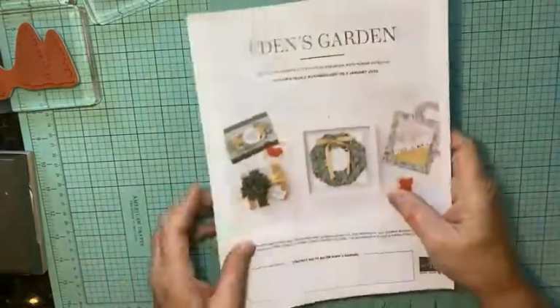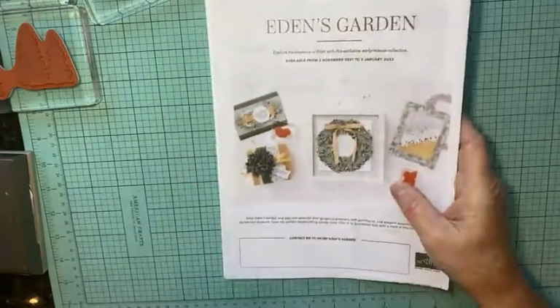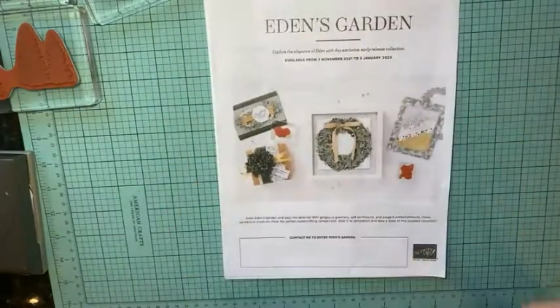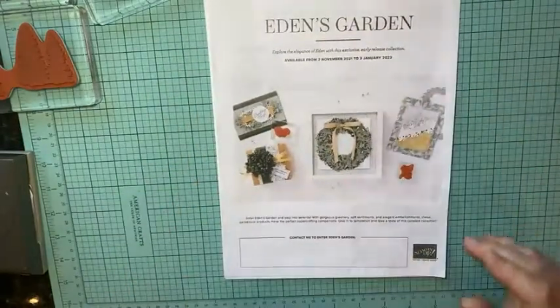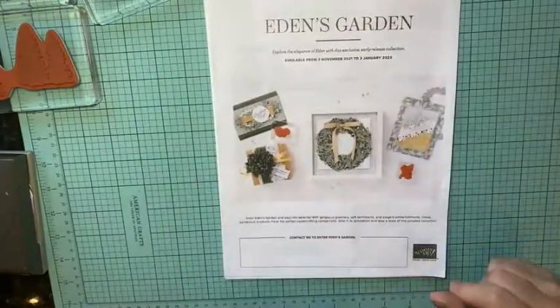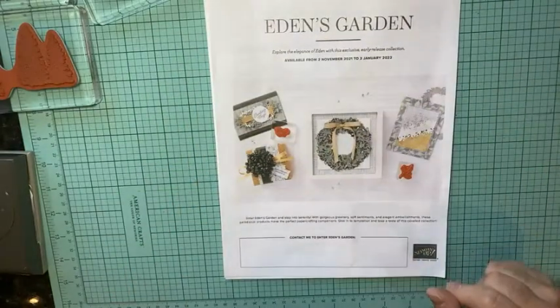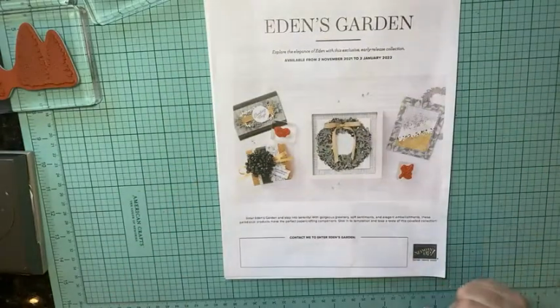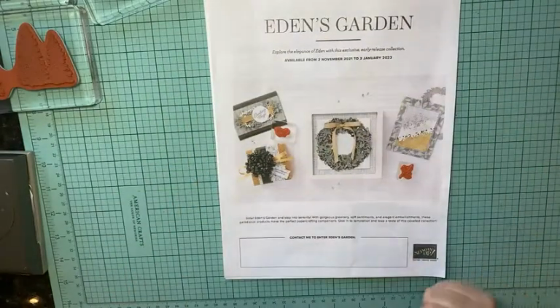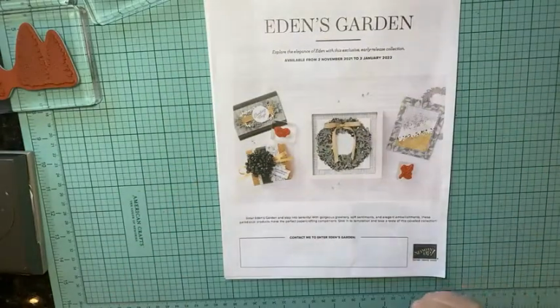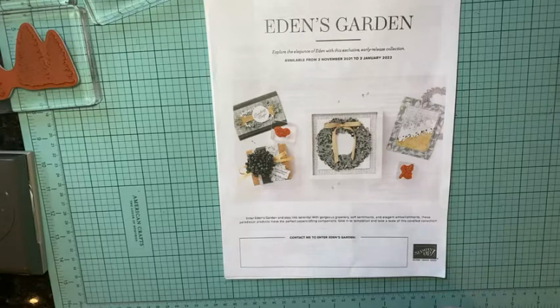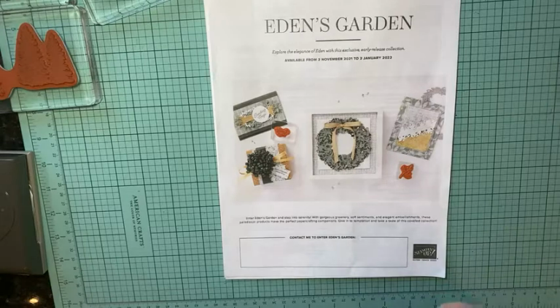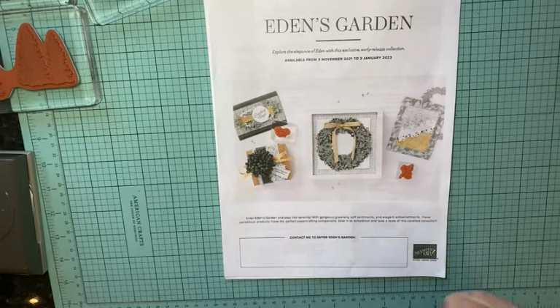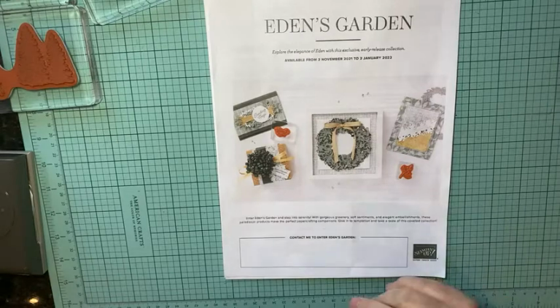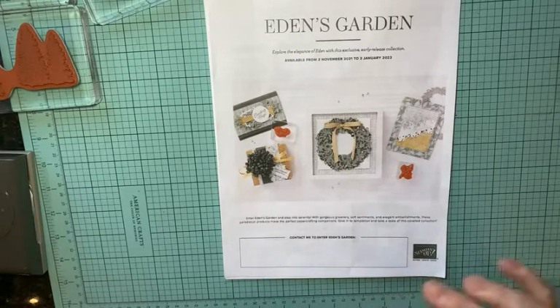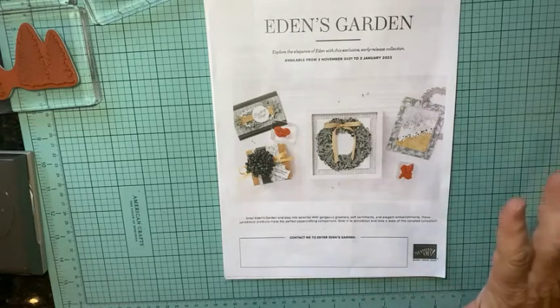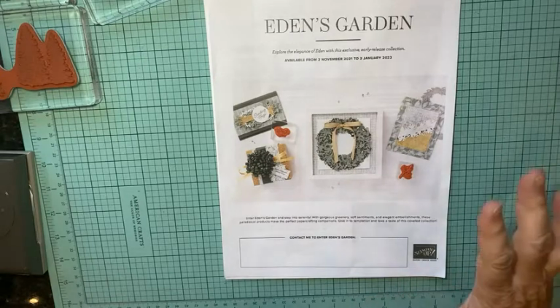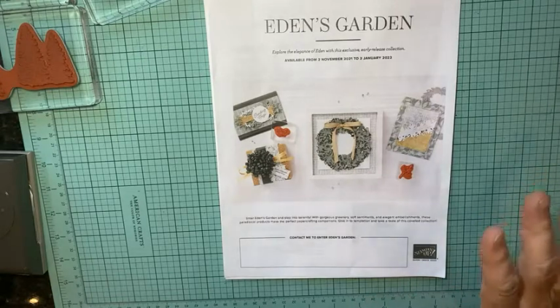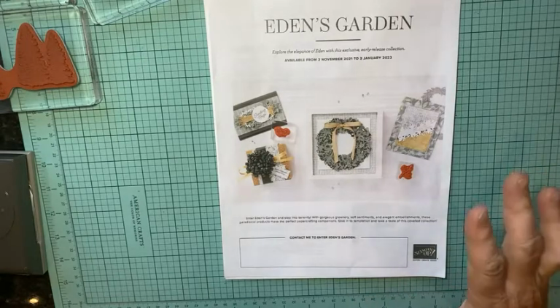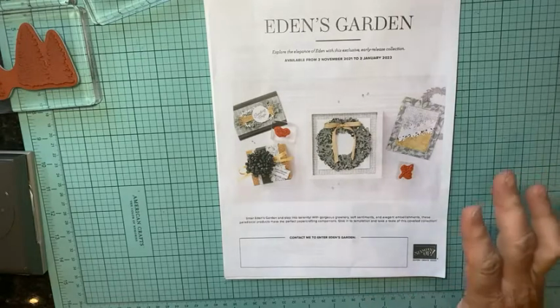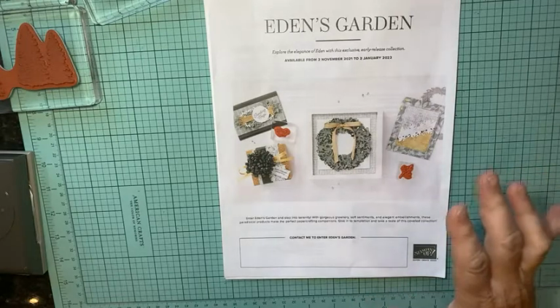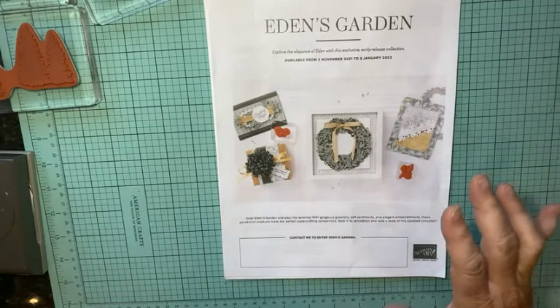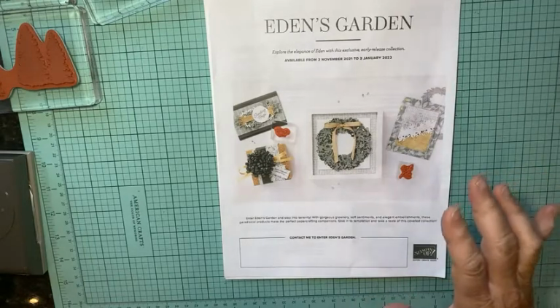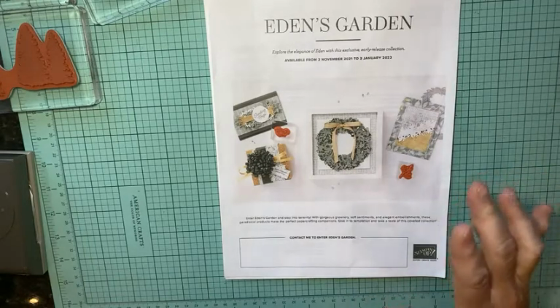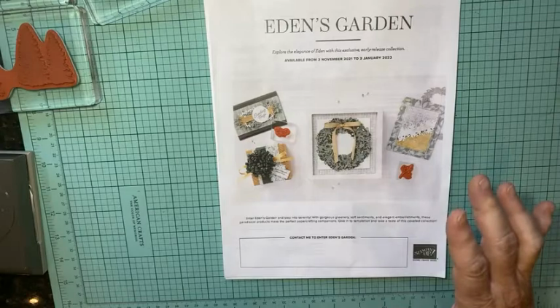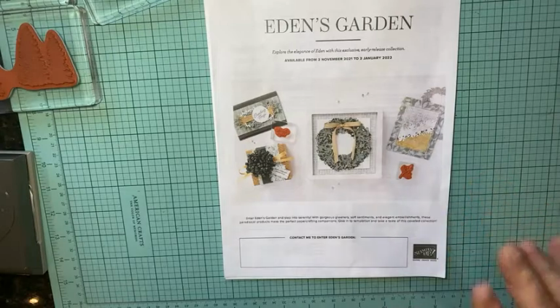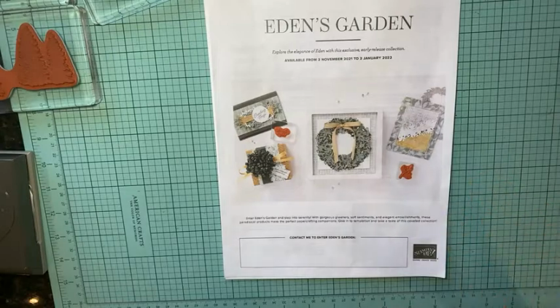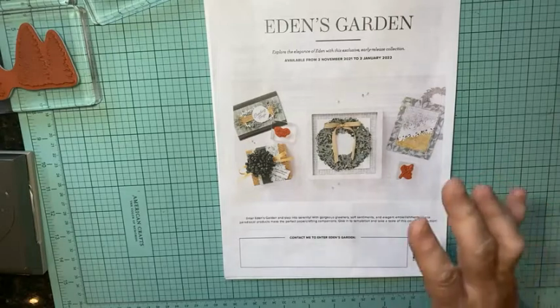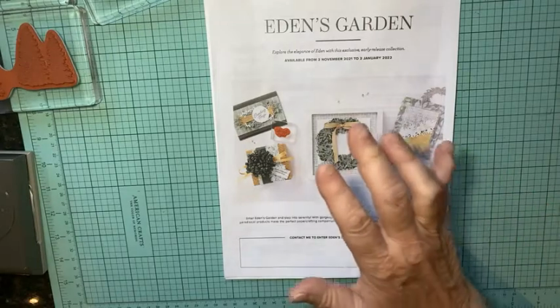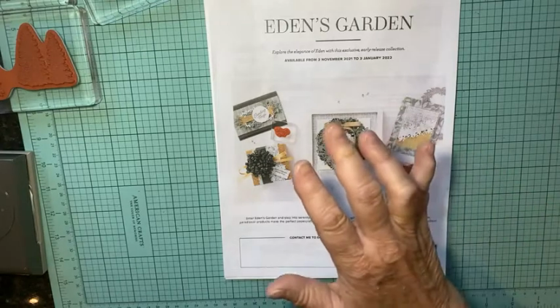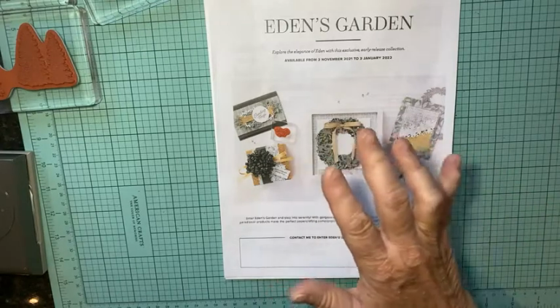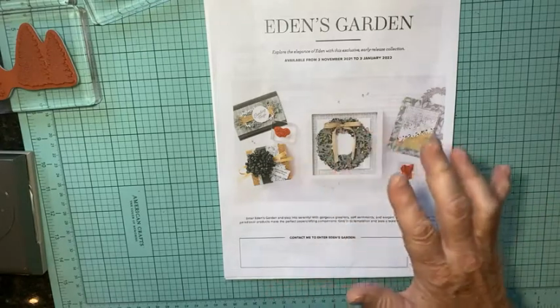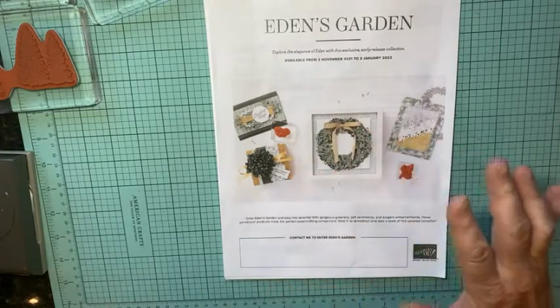Hey there, it's Kathy with Be Creative with Kathy. I have a really cute project for you today — some stuff I've been working on for my craft fair. But first I want to go through some Stampin' Up promotions.